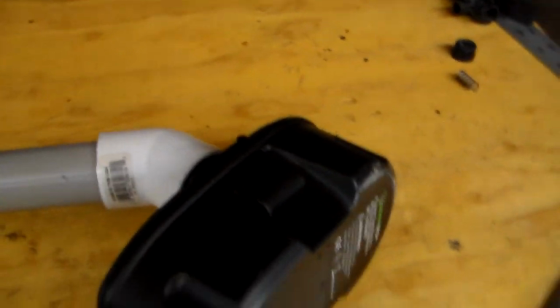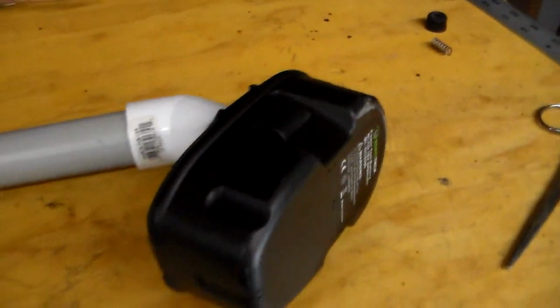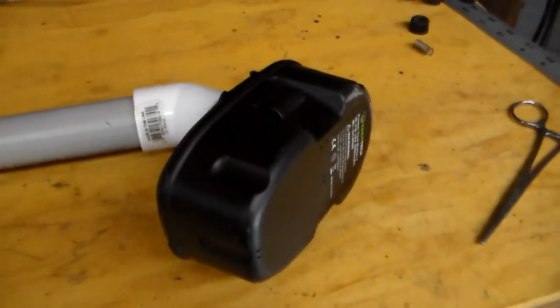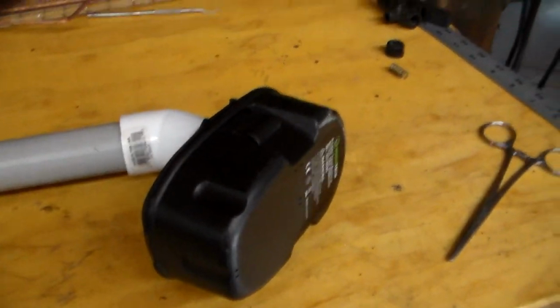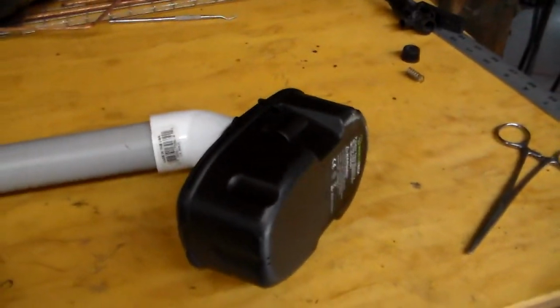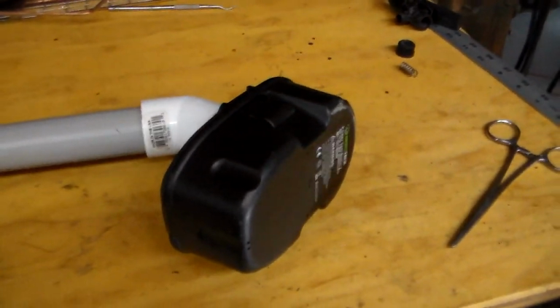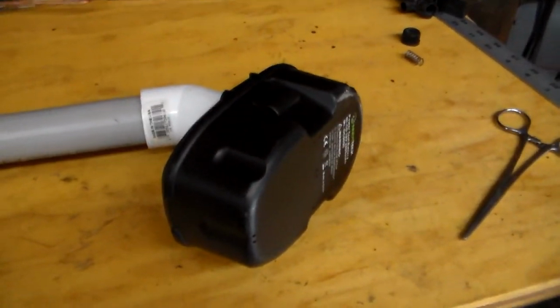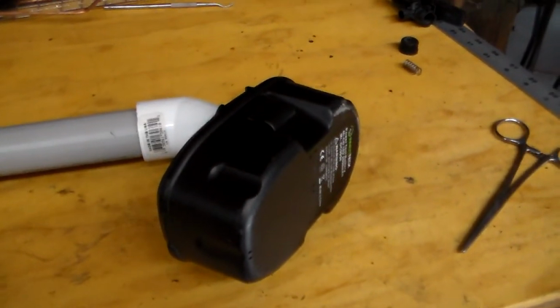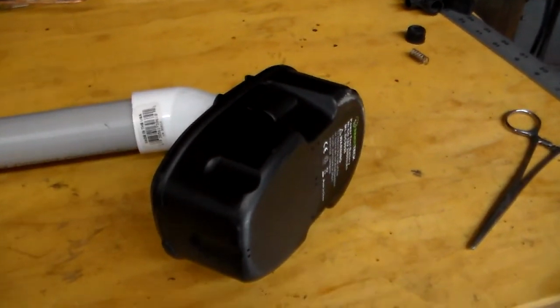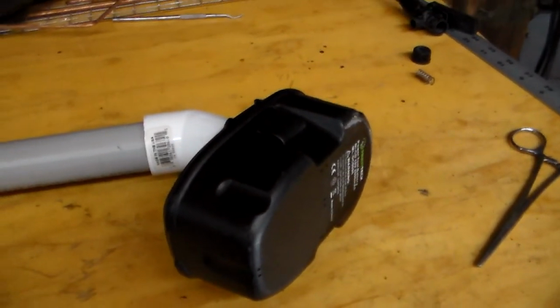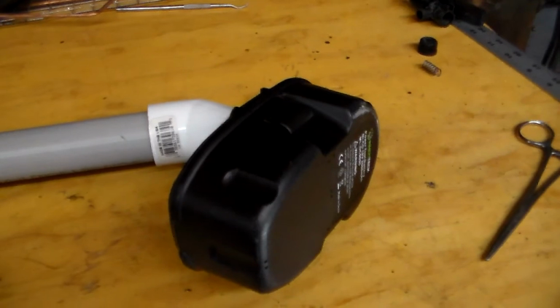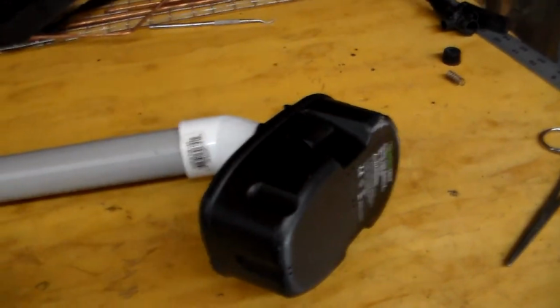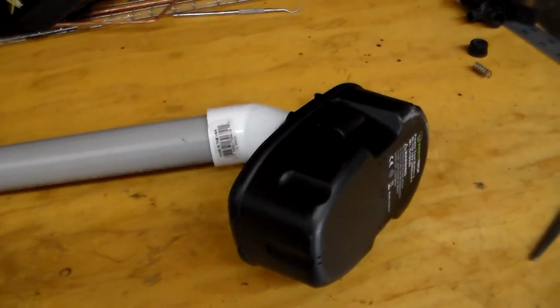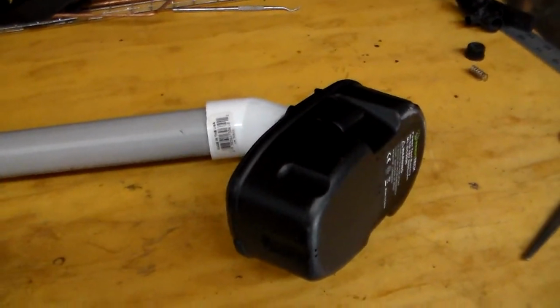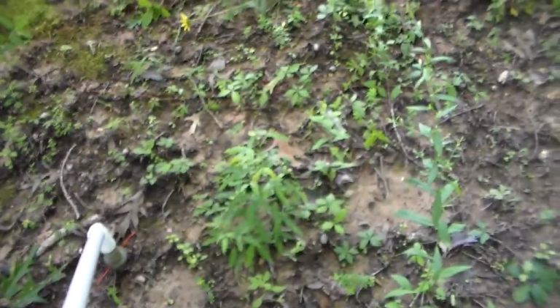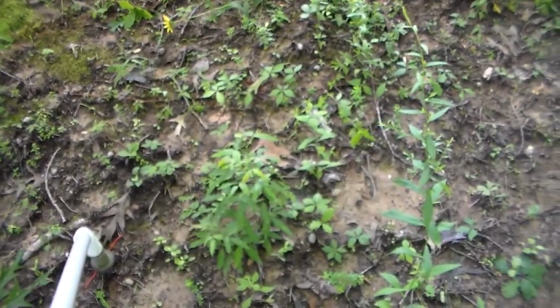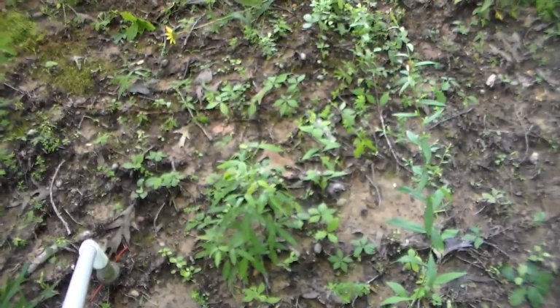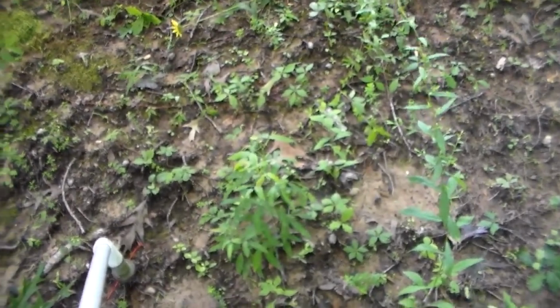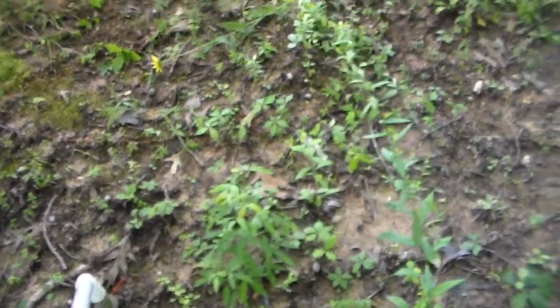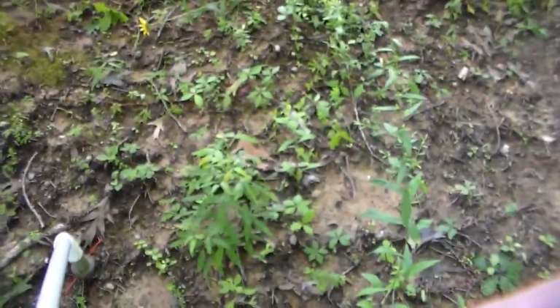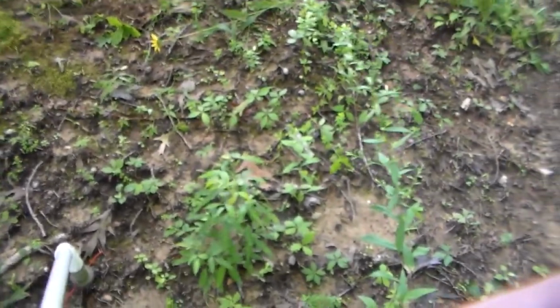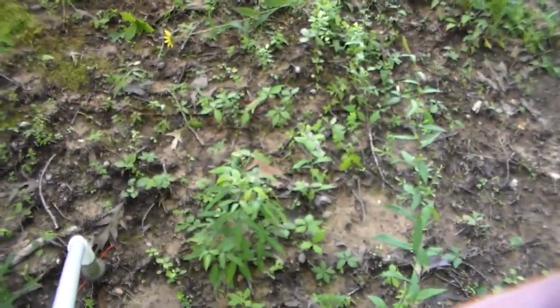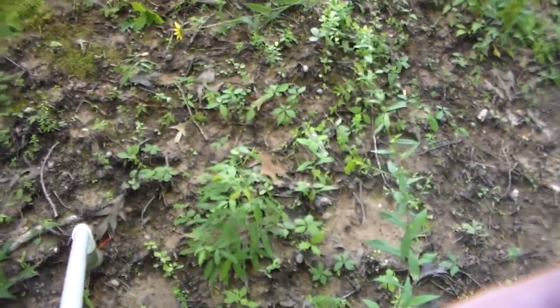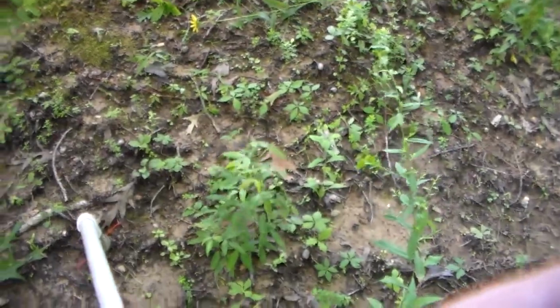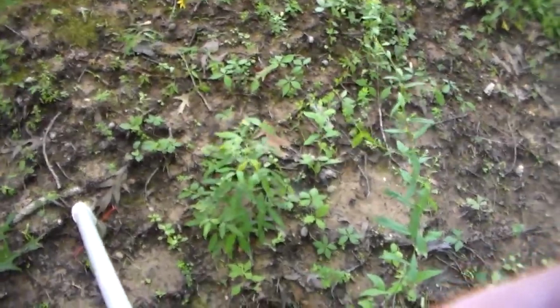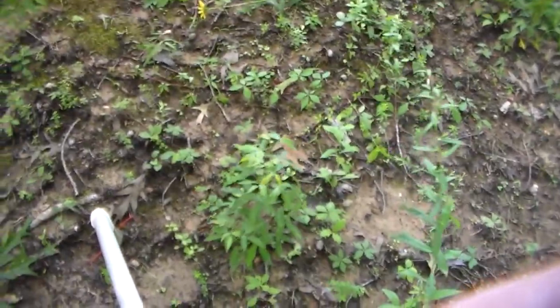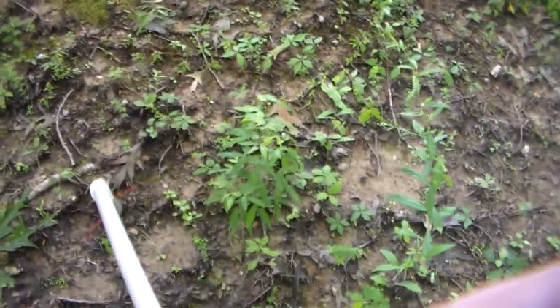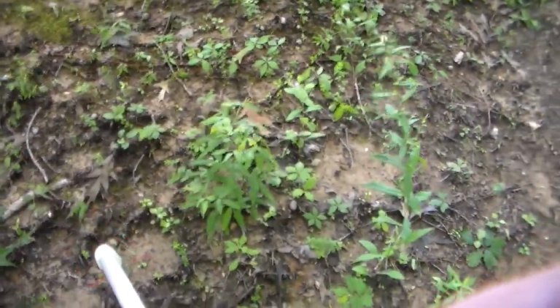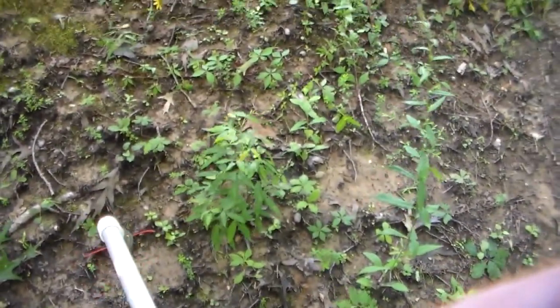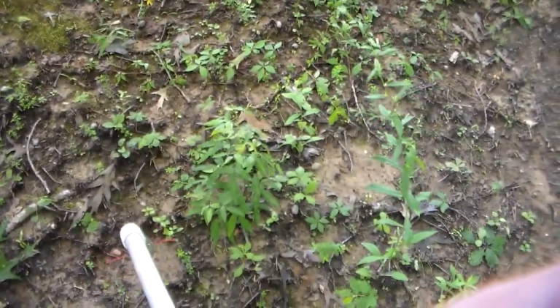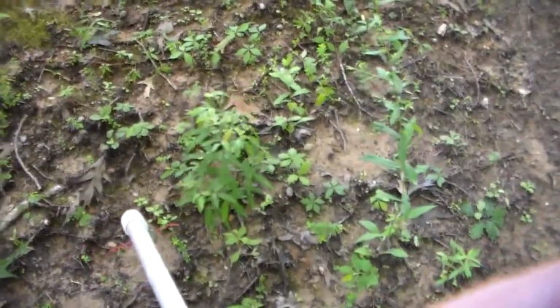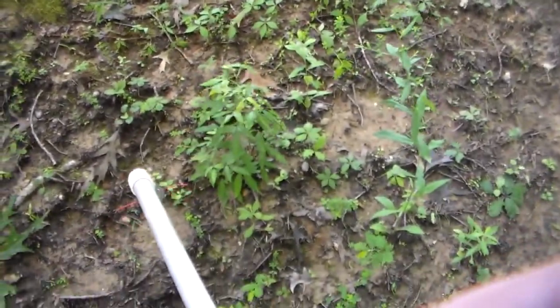Let's go outside and give you a quick demonstration and show you what this little thing will do. Well, the wind is blowing pretty hard — I don't know how well you can hear me. I'm going to try it out on some pretty bad stuff here.